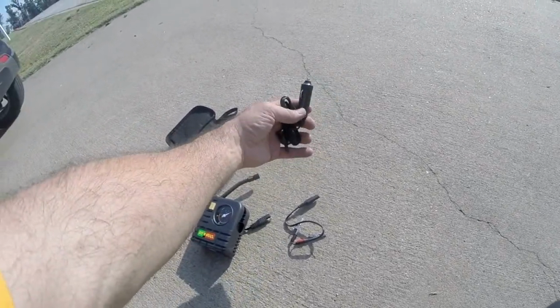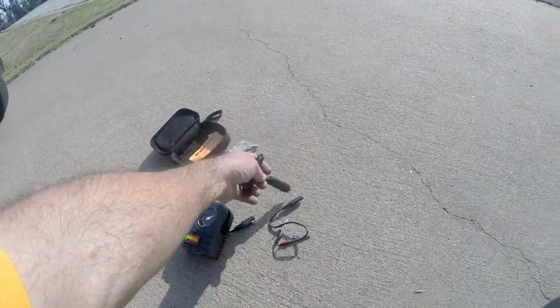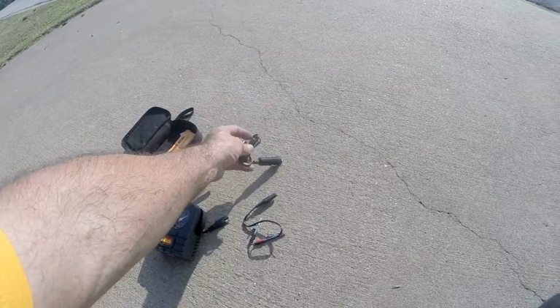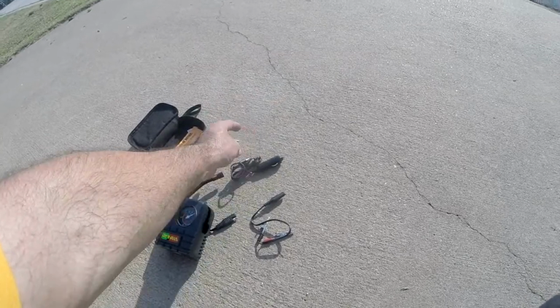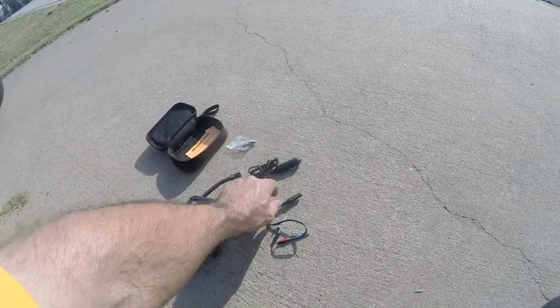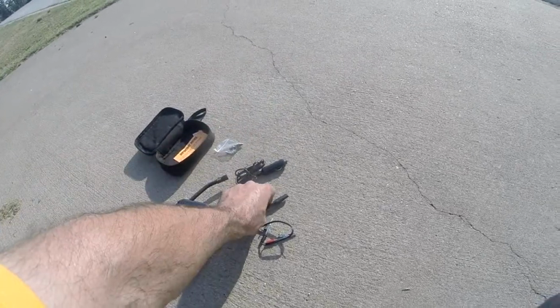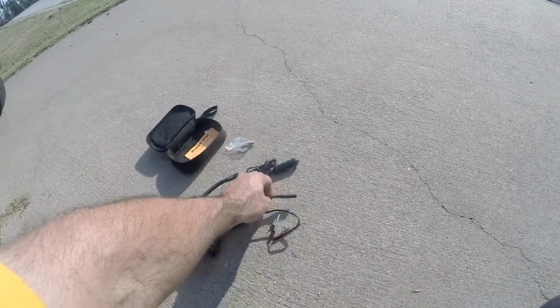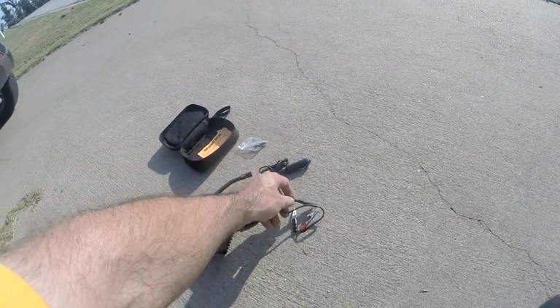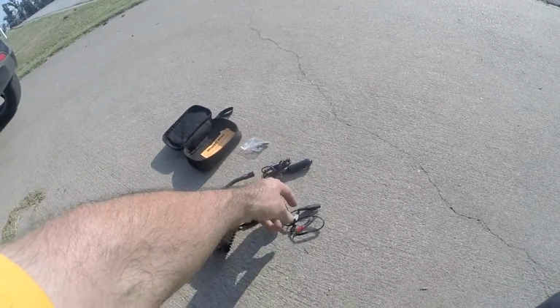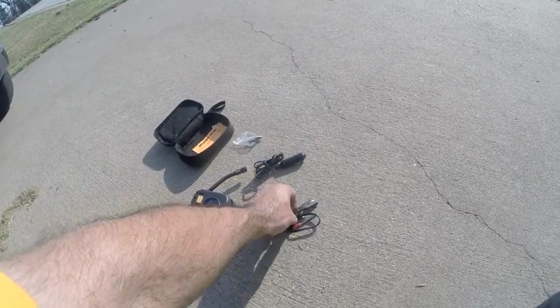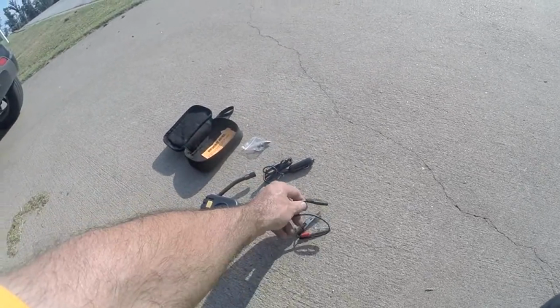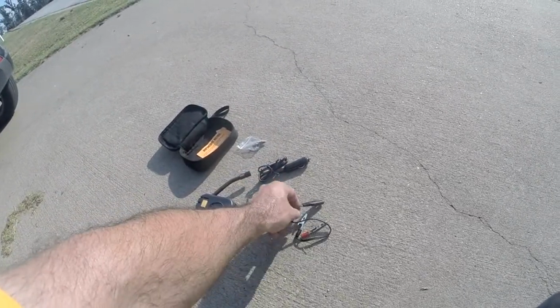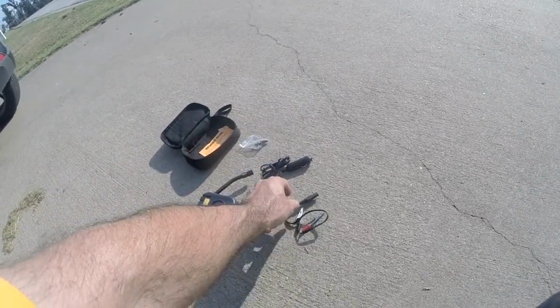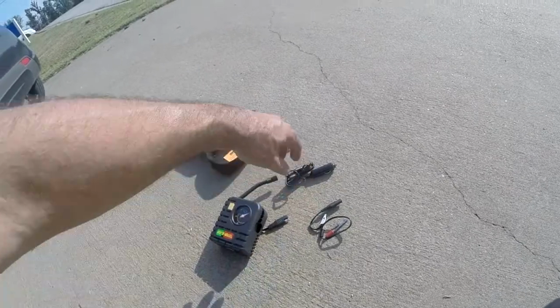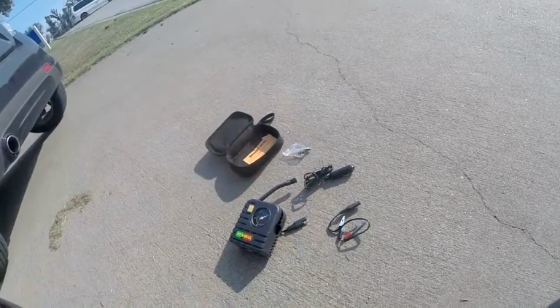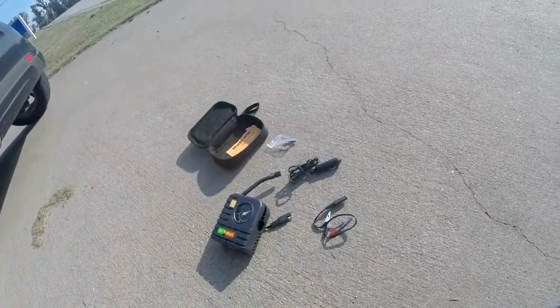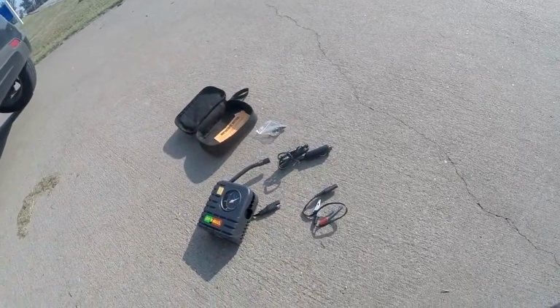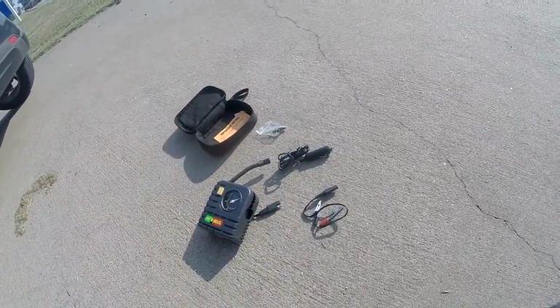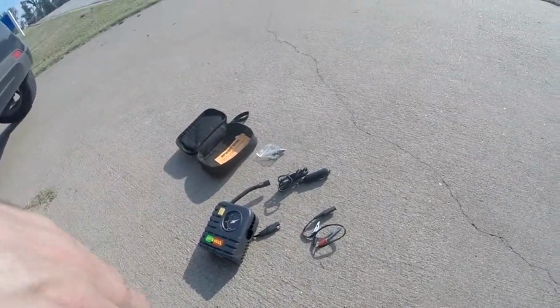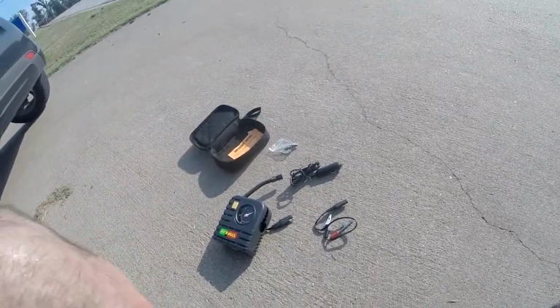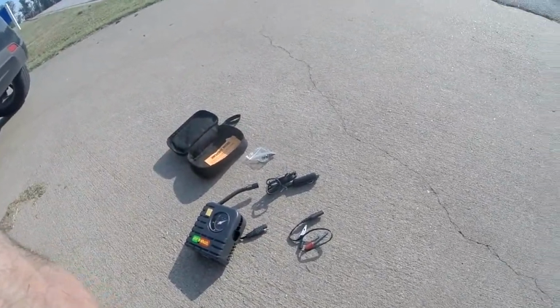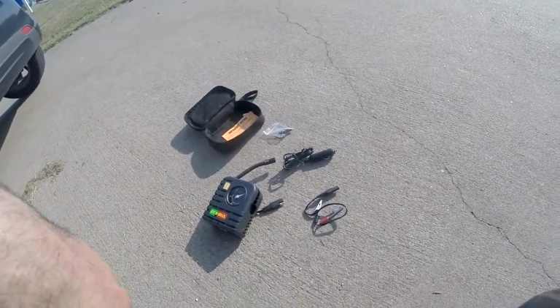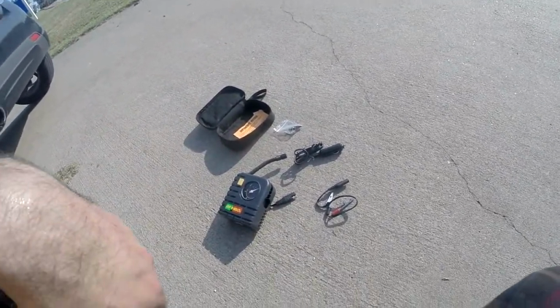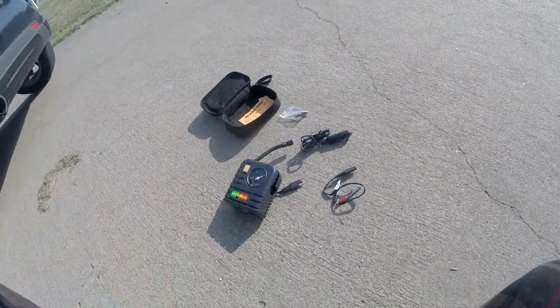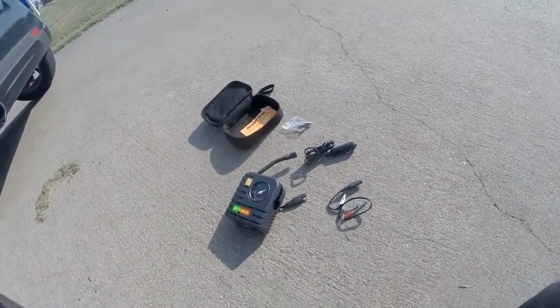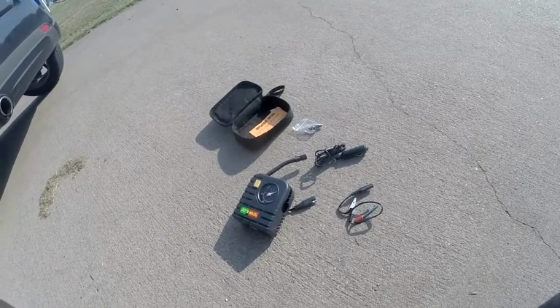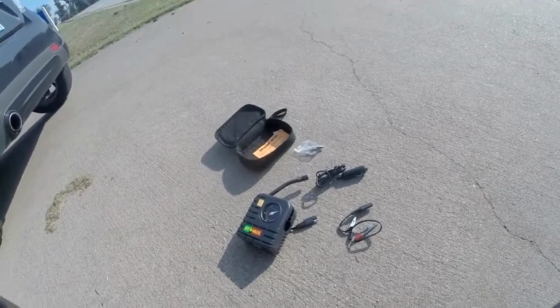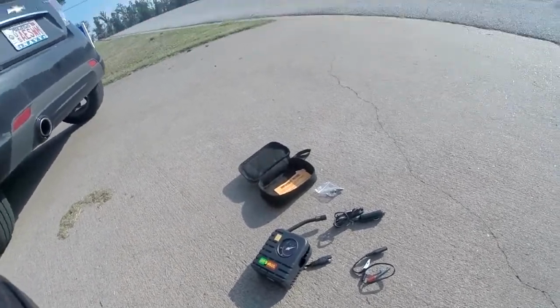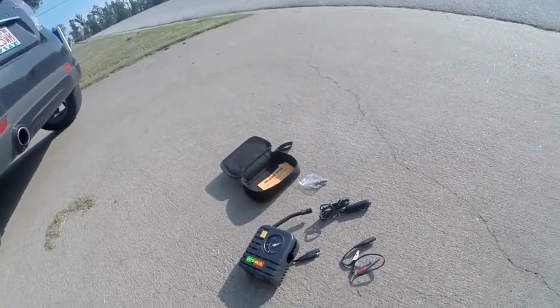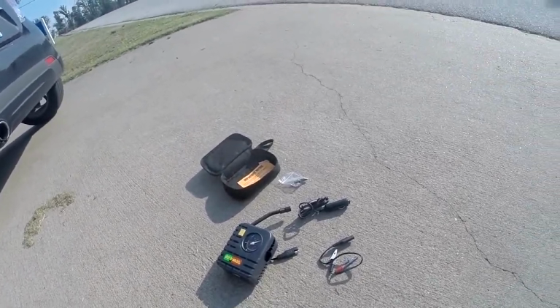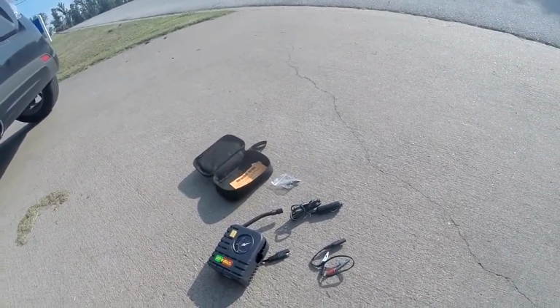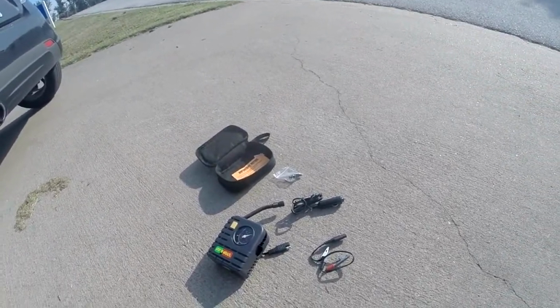Then it's got this connection here to put to a cigarette lighter — not really sure why I would need that unless I have a Gold Wing, but I don't. And then it's got these little alligator clips.